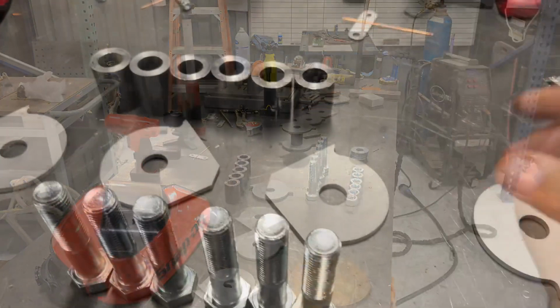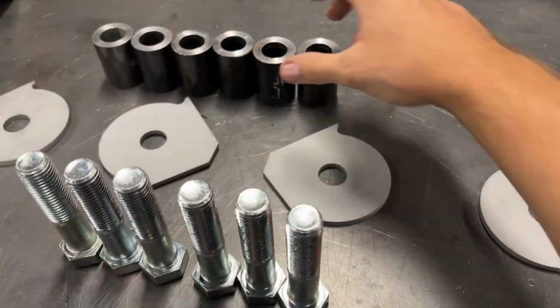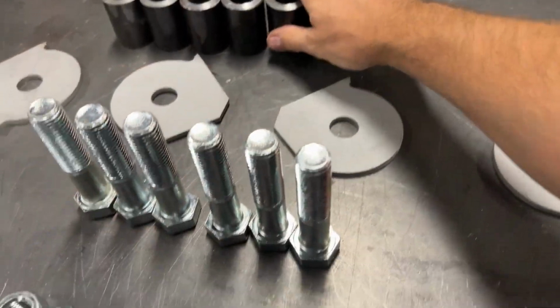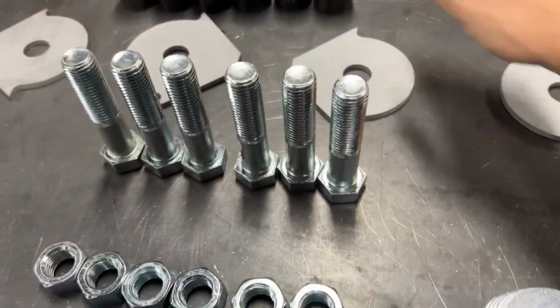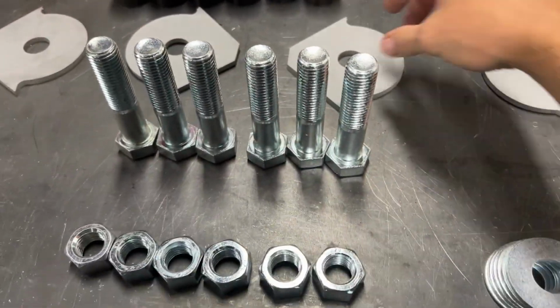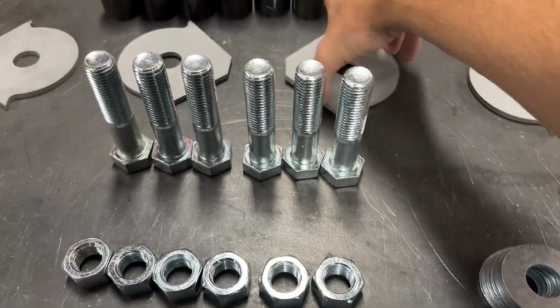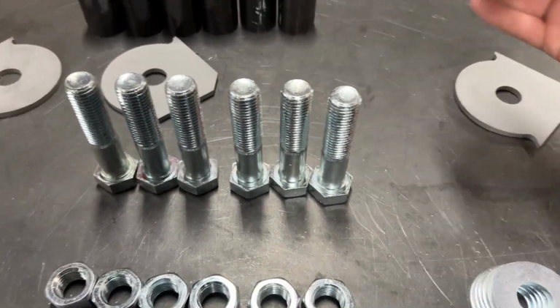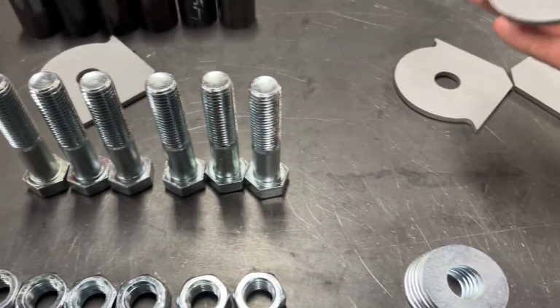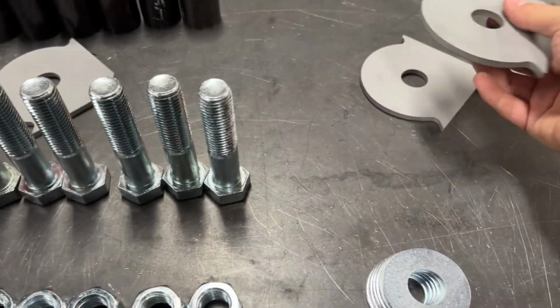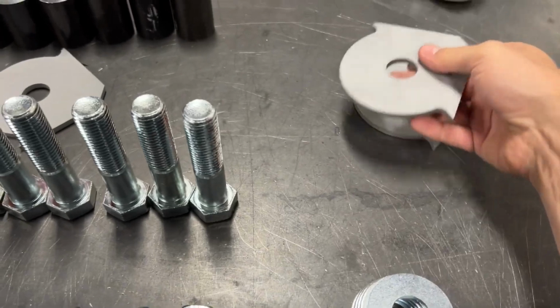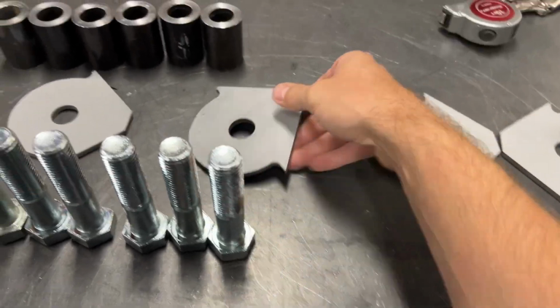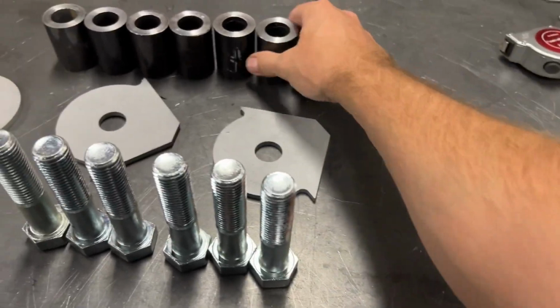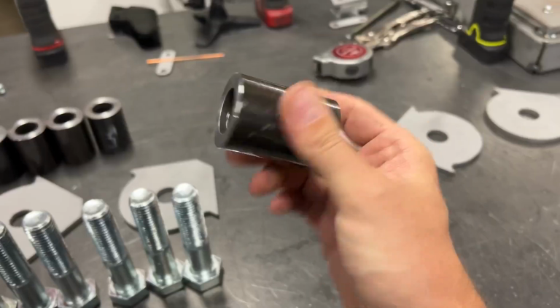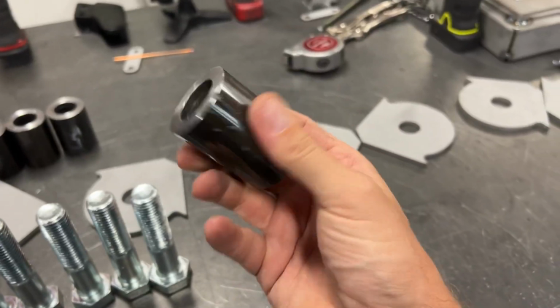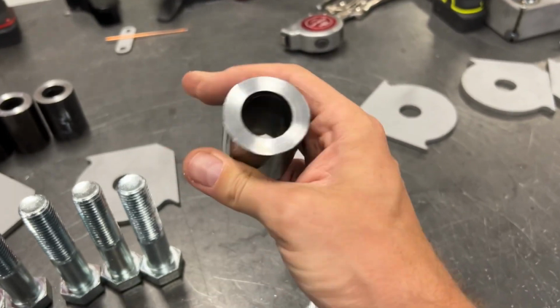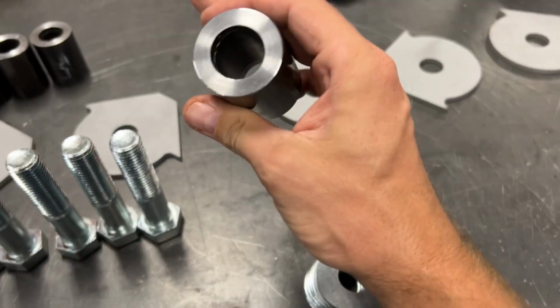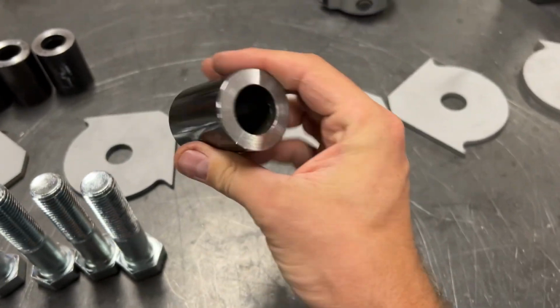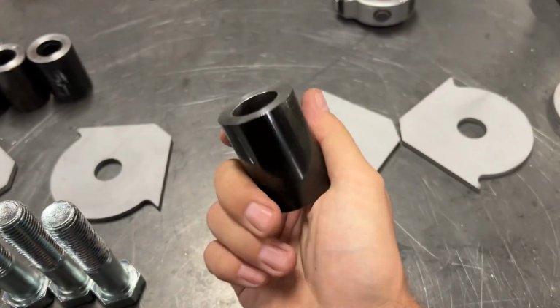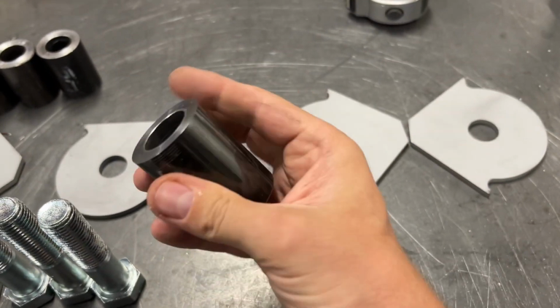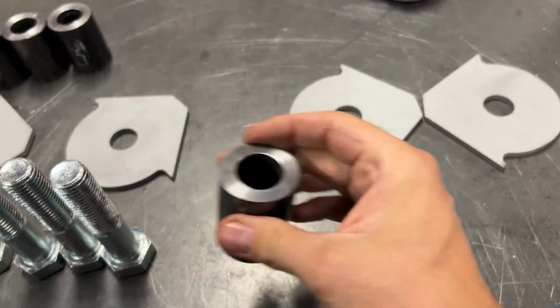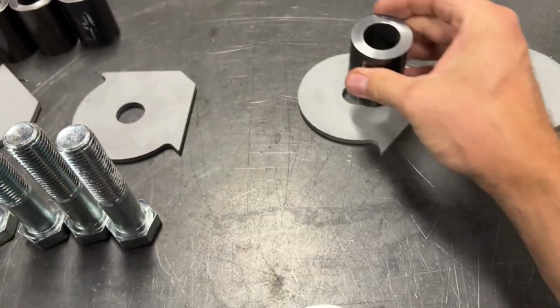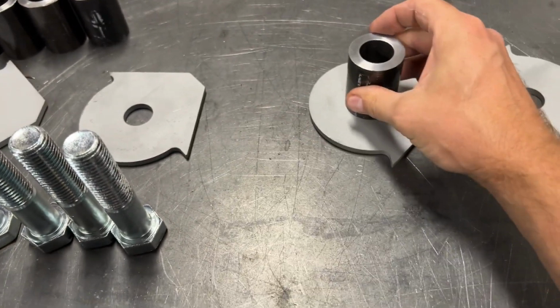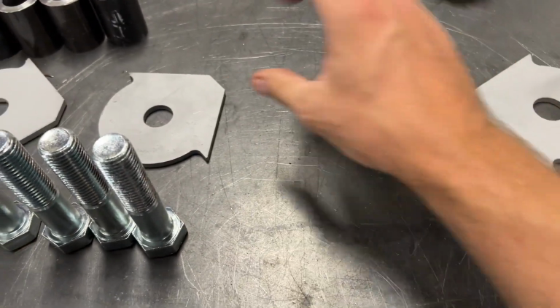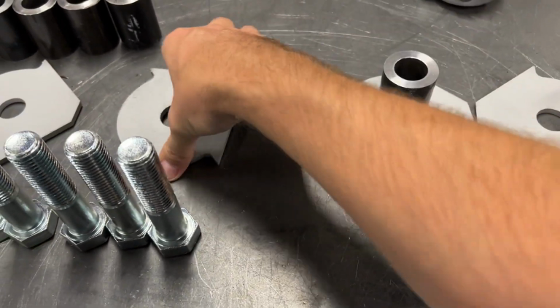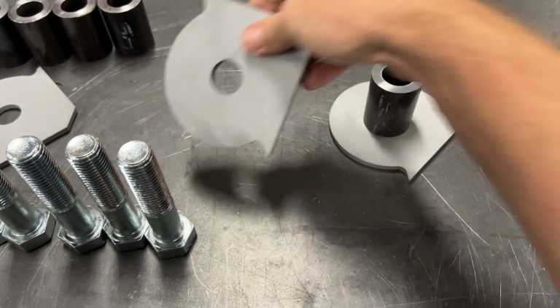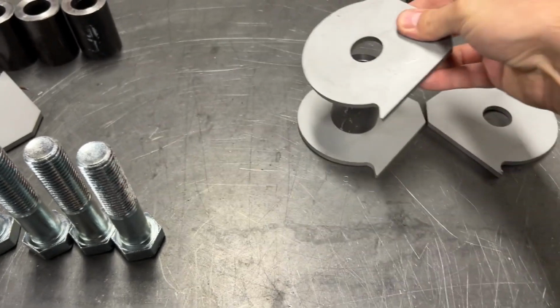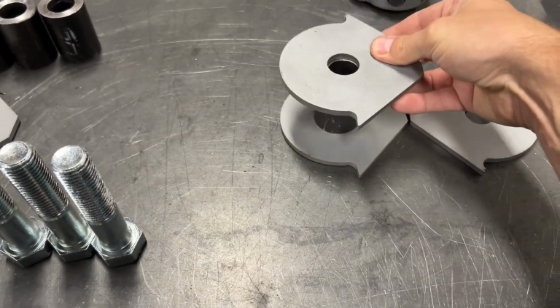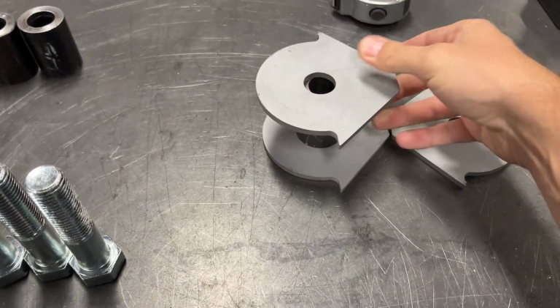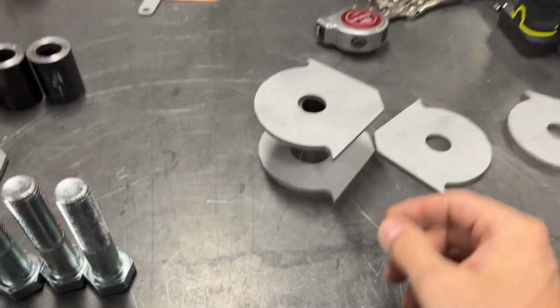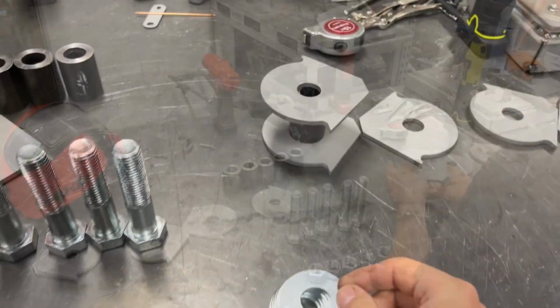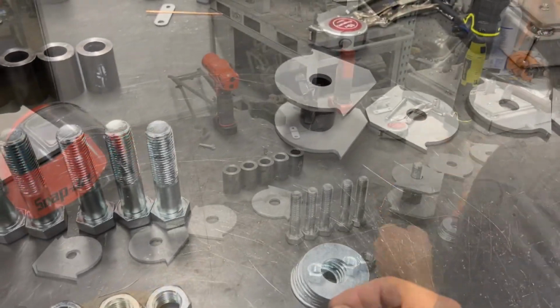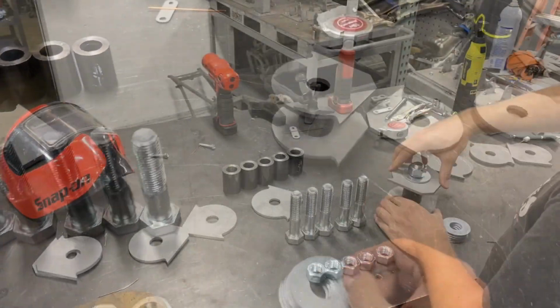Next thing I'm doing, I'm getting these set up with the correct spacing. I took some old DOM tube on the lathe — I'm actually going to use this as a spacer and bolt these together for welding.